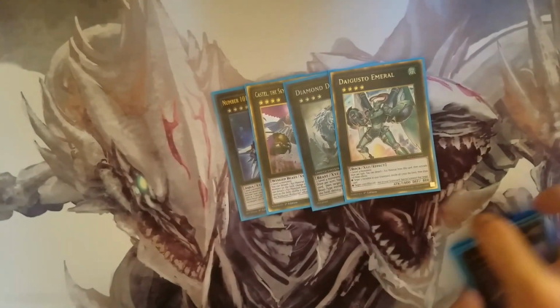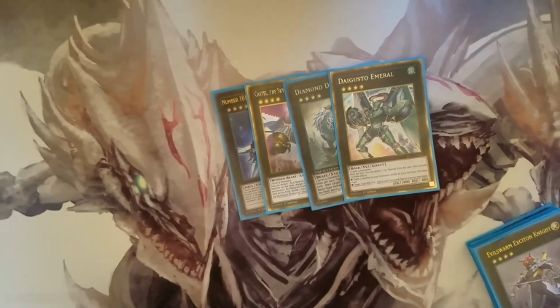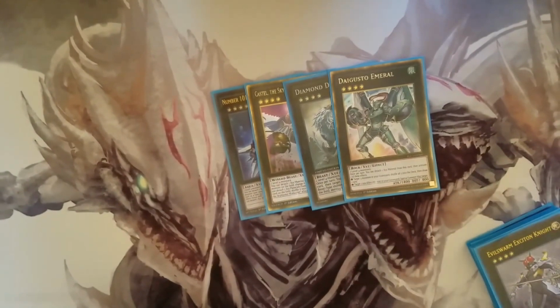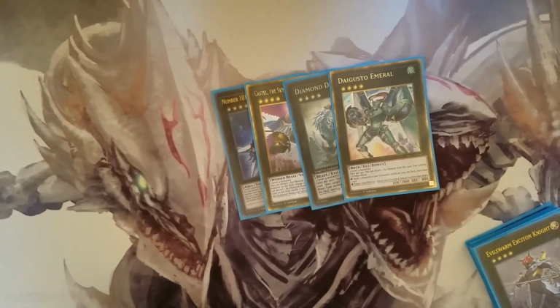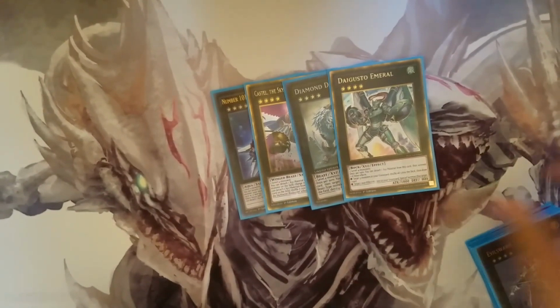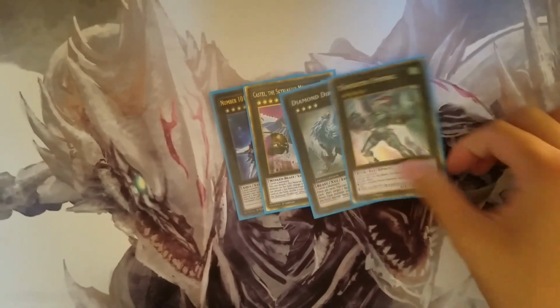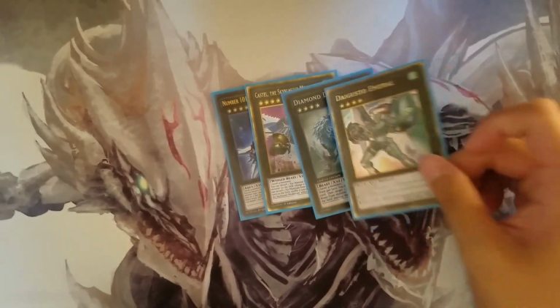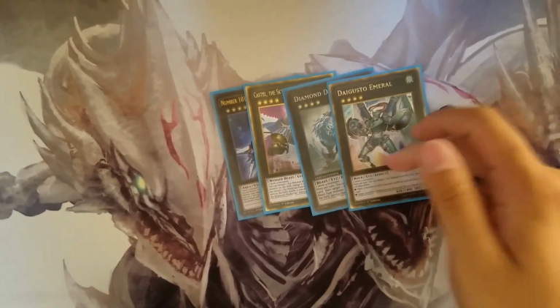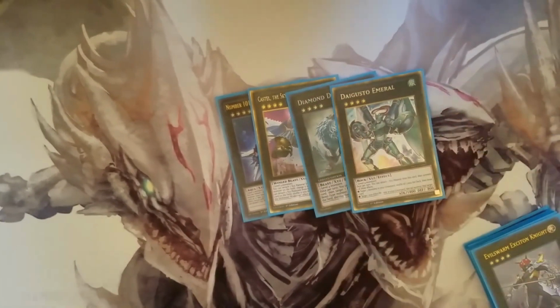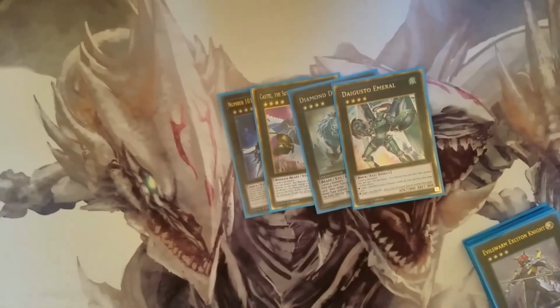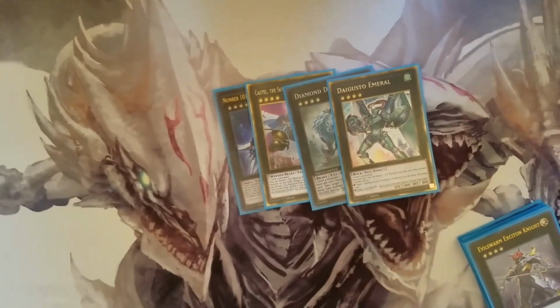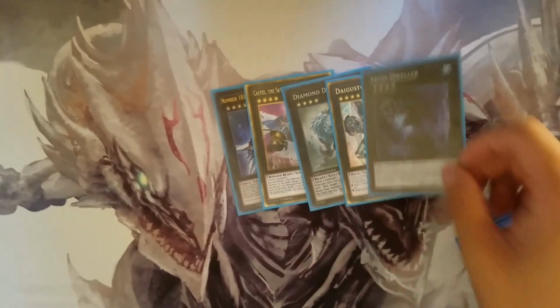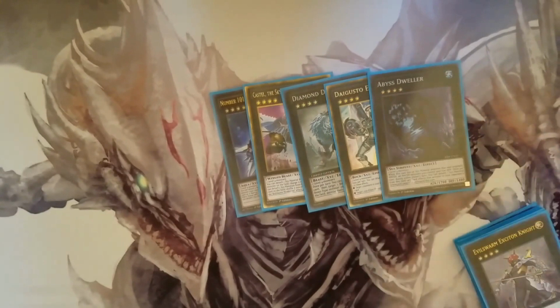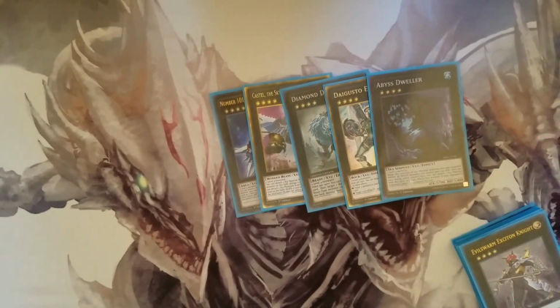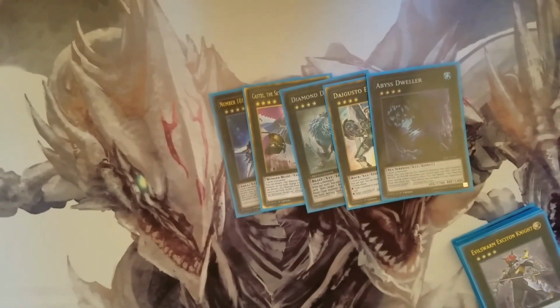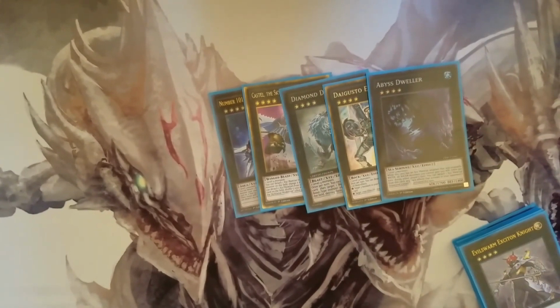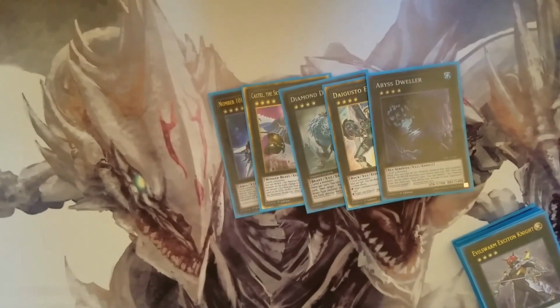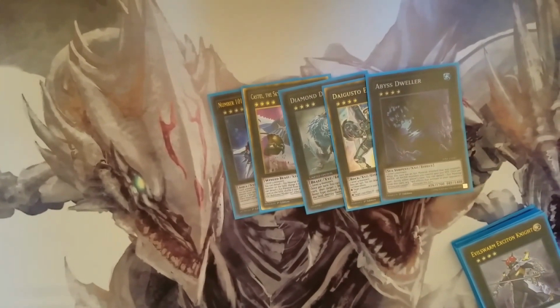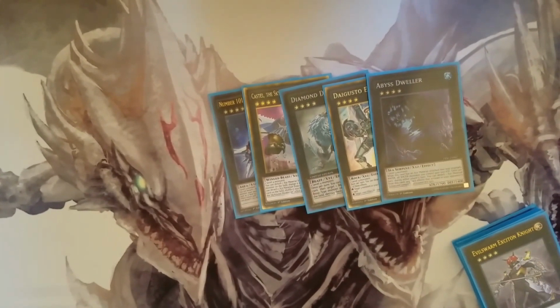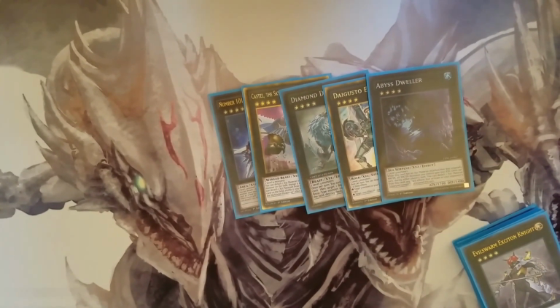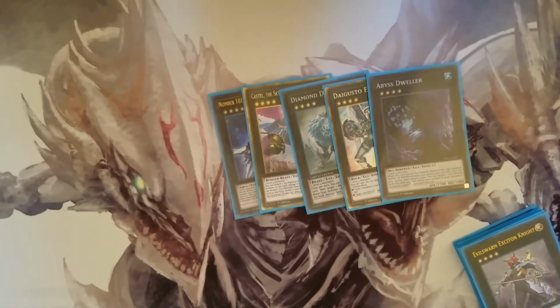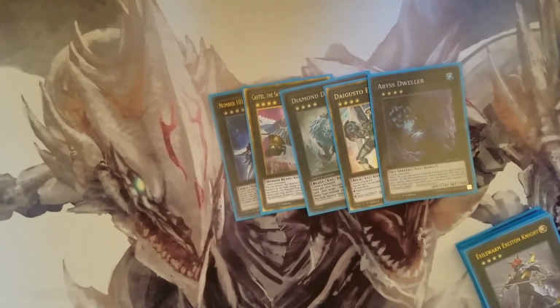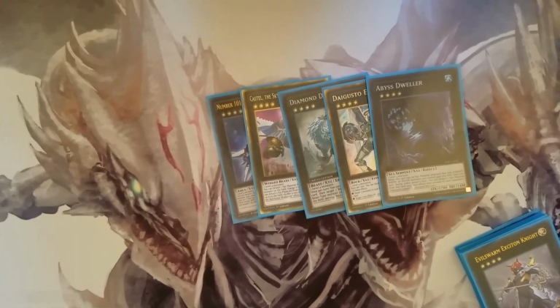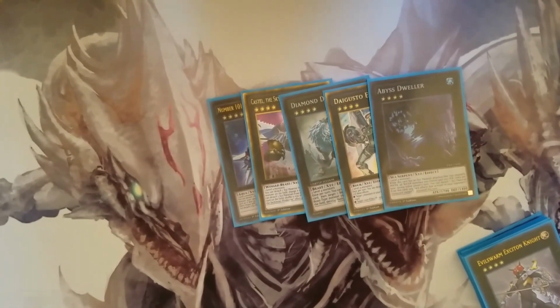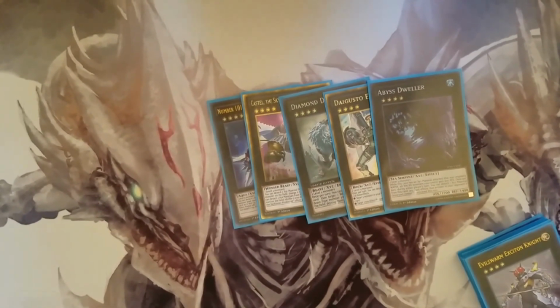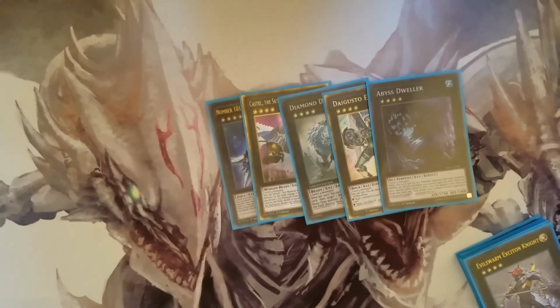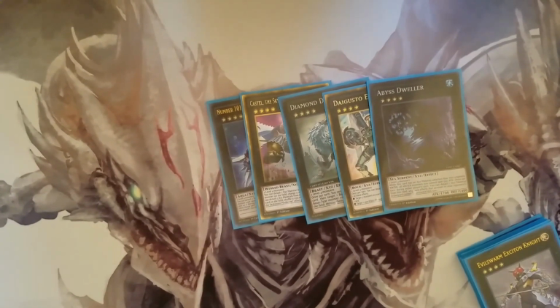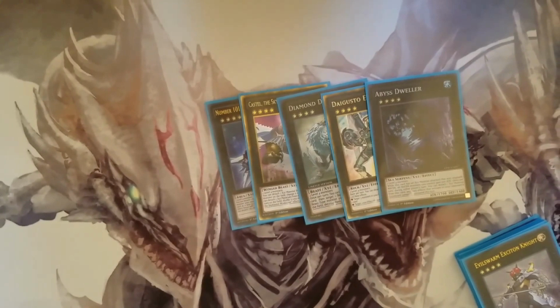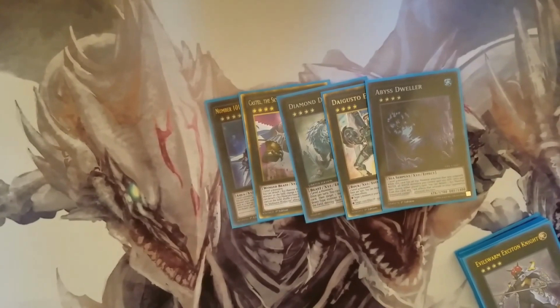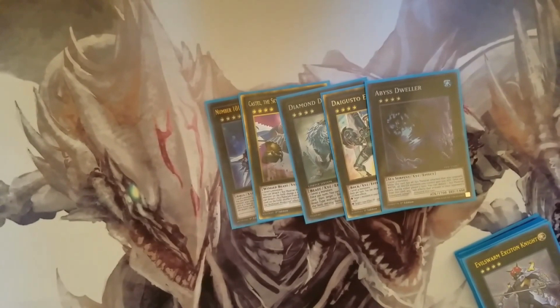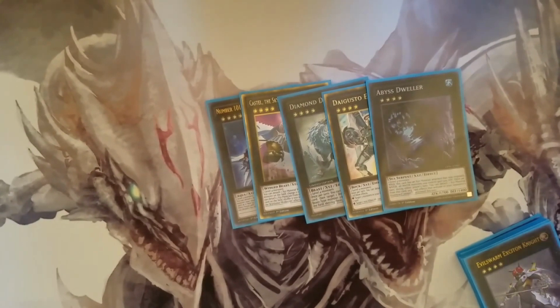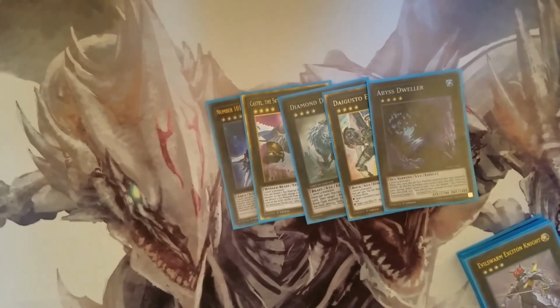Tornado Dragon is for if they get rid of all your ABCs — you can recycle your ABCs. Tornado Dragon will bring back your Dragon Buster. And the one Abyss Dweller. I hope you guys liked this deck profile — like, subscribe, tell me what's your favorite deck for link format and I'll see you guys next time.